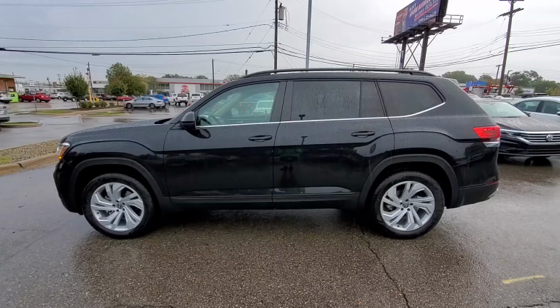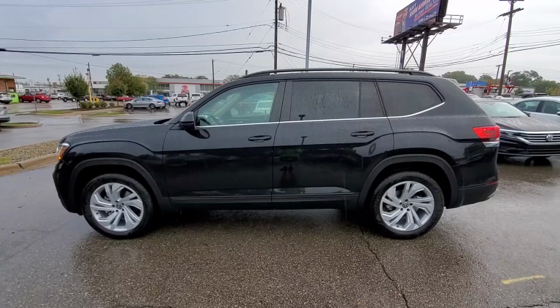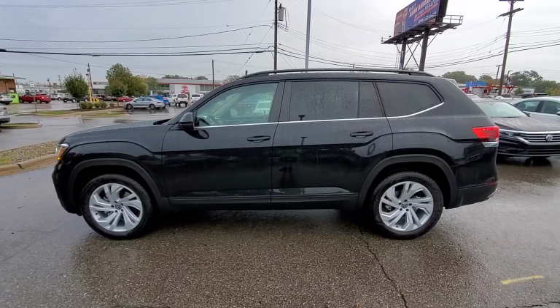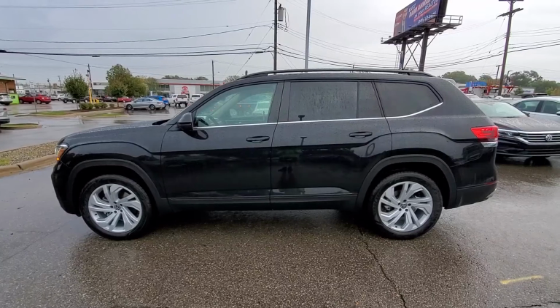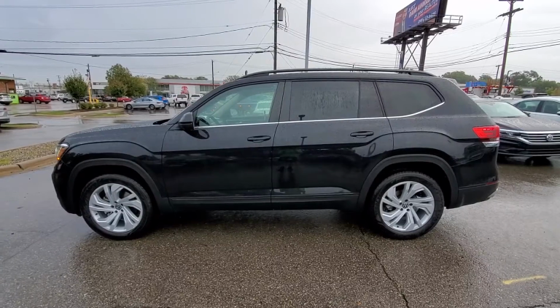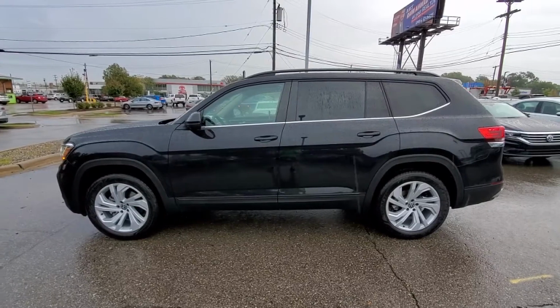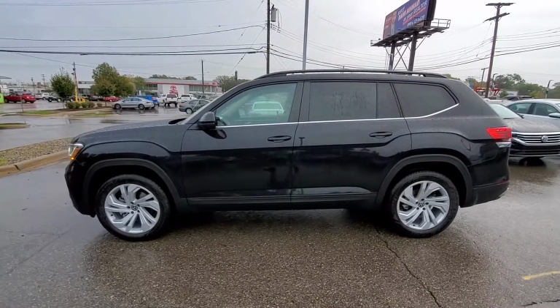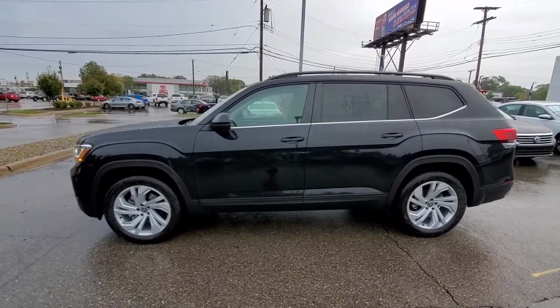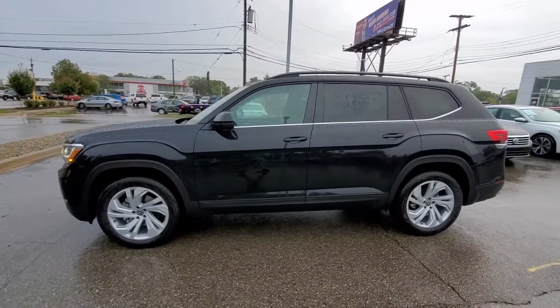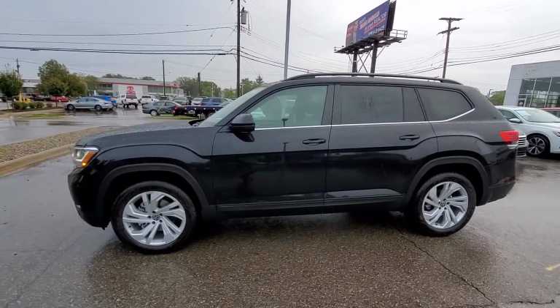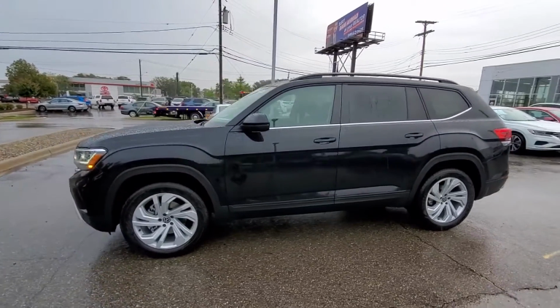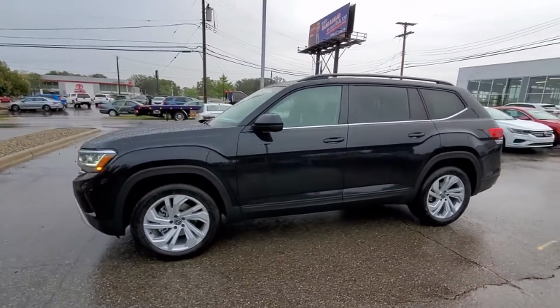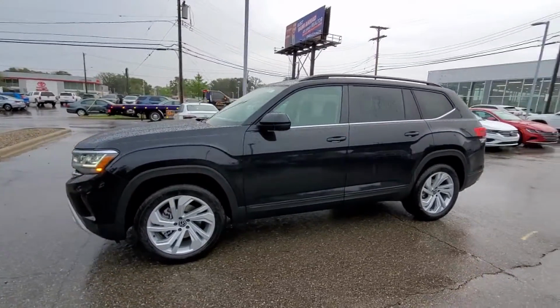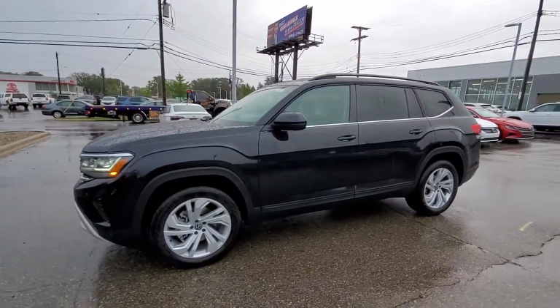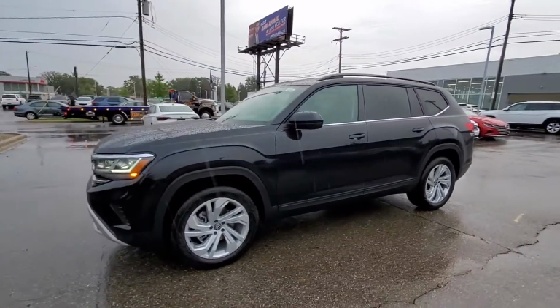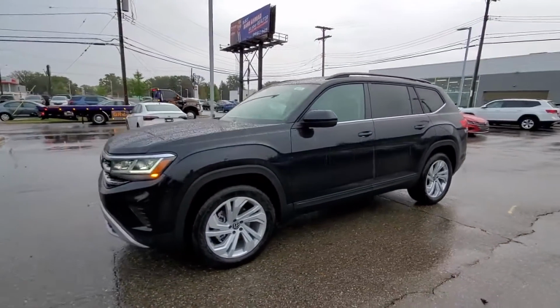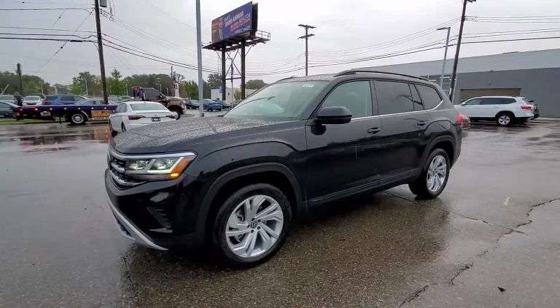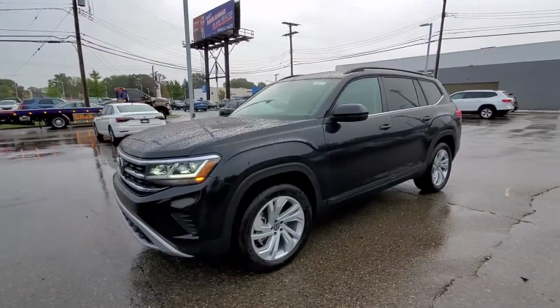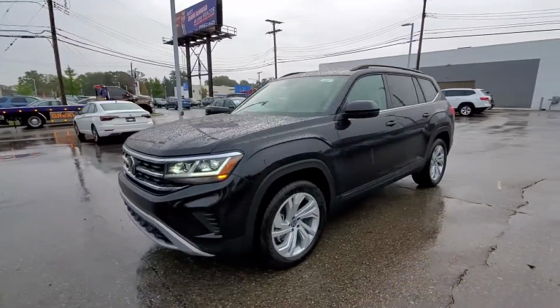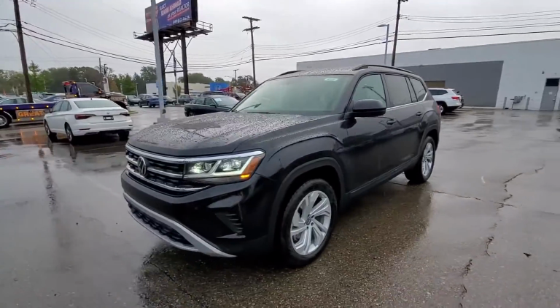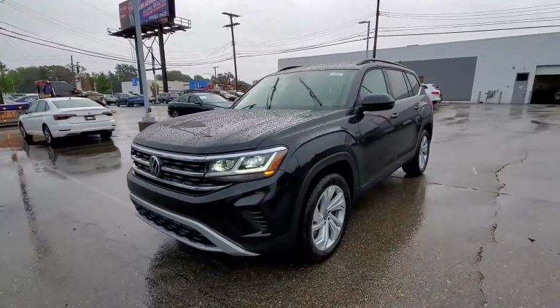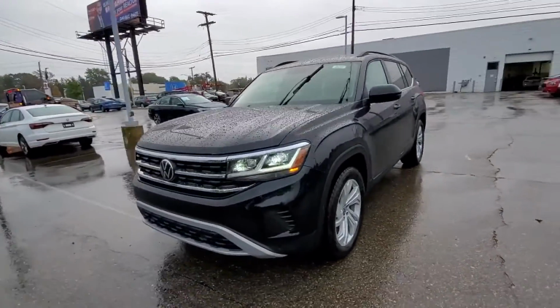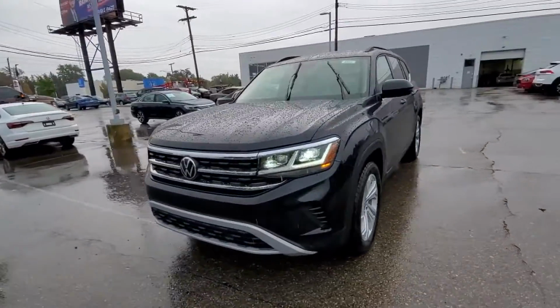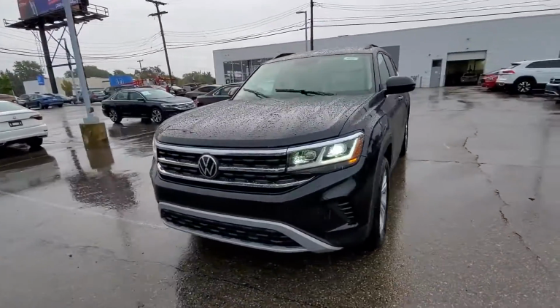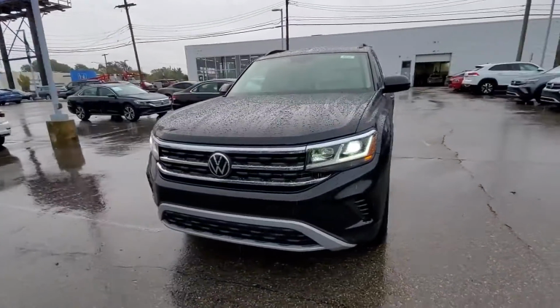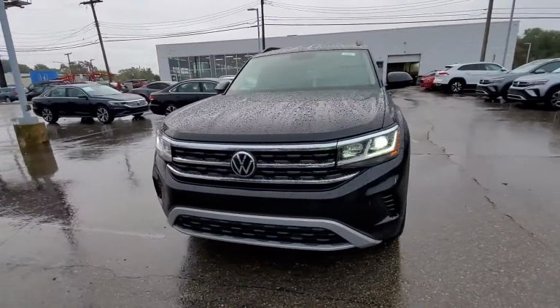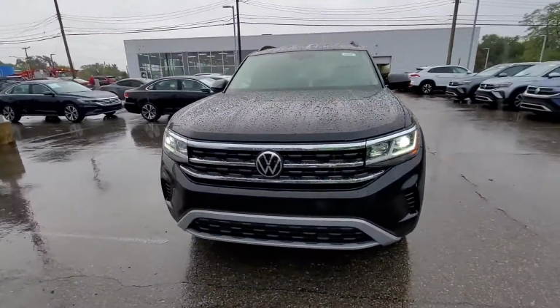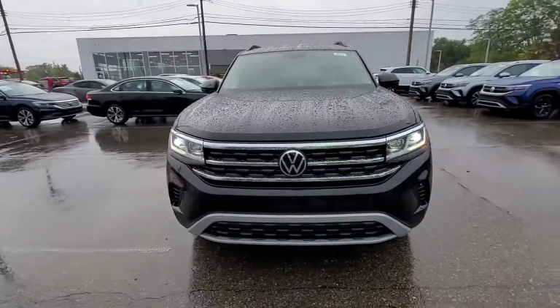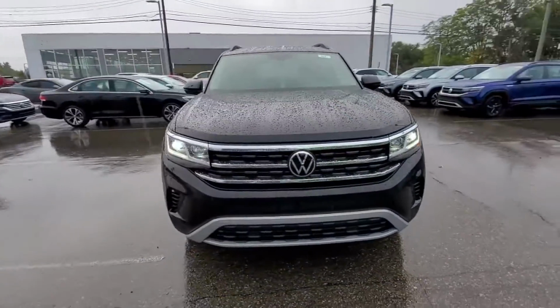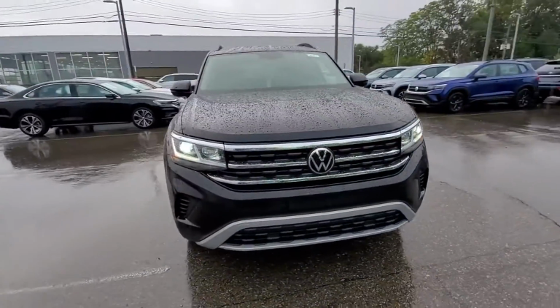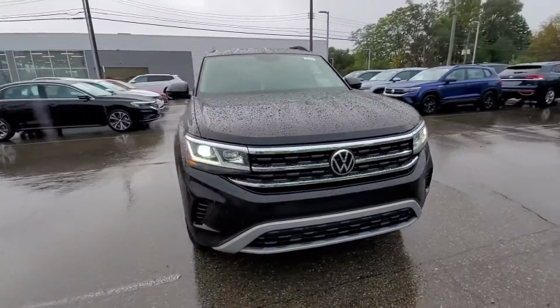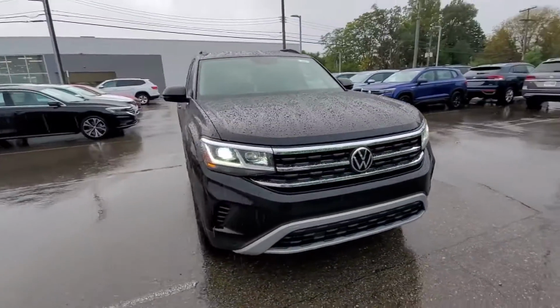2022 Volkswagen Atlas. This SUV offers space as well as power and performance, in addition to its fantastic fit and finish.